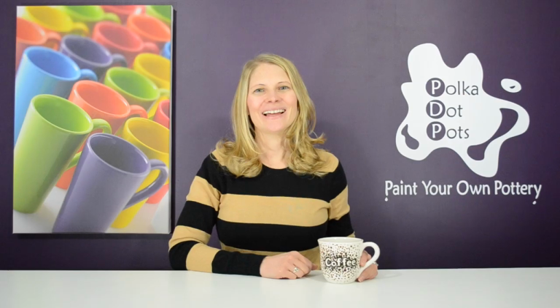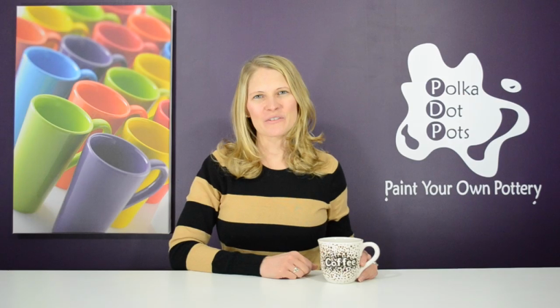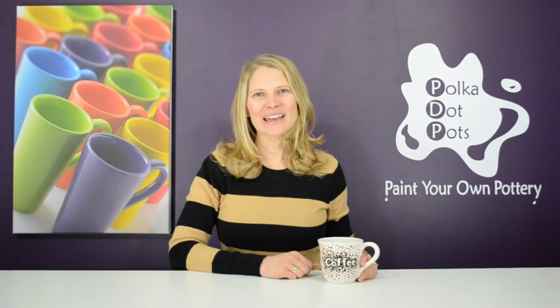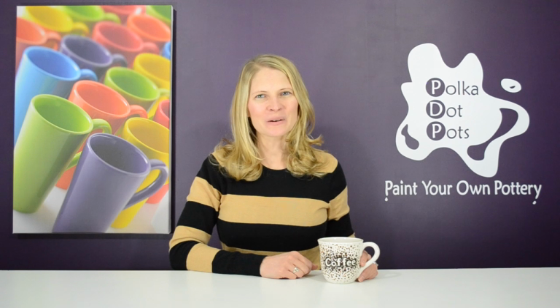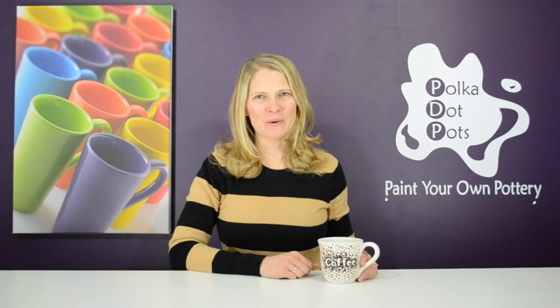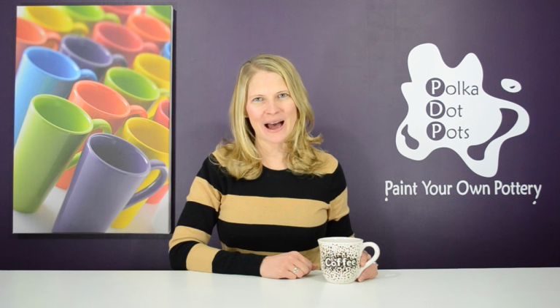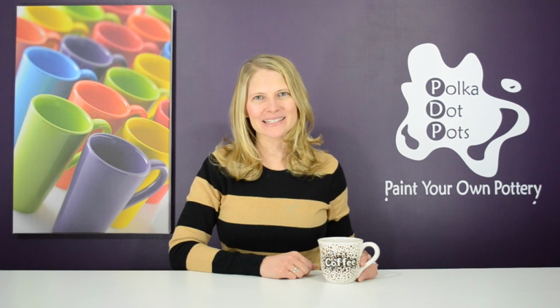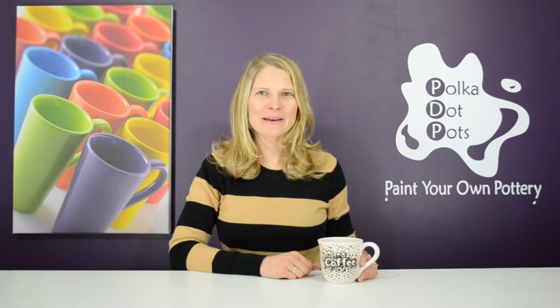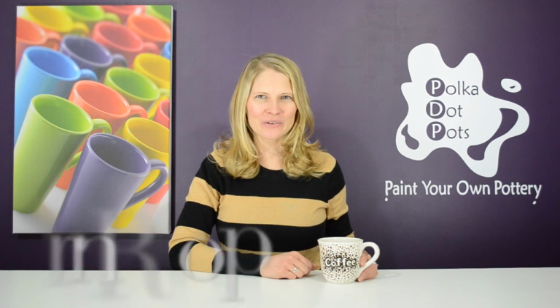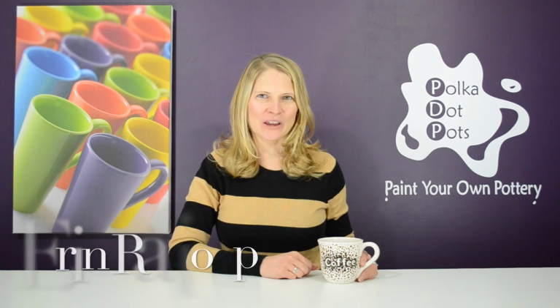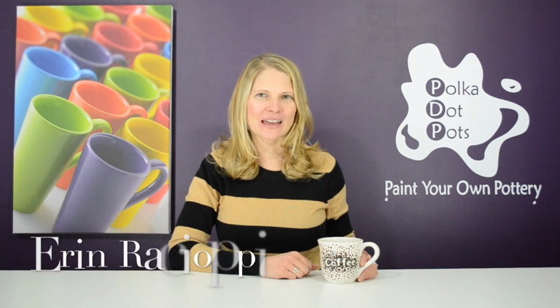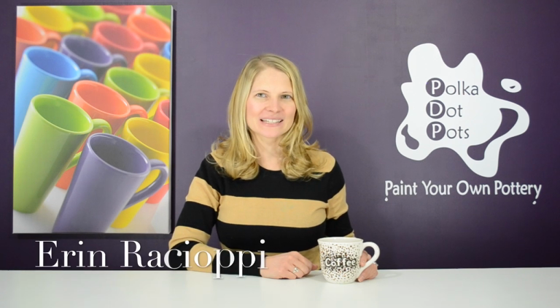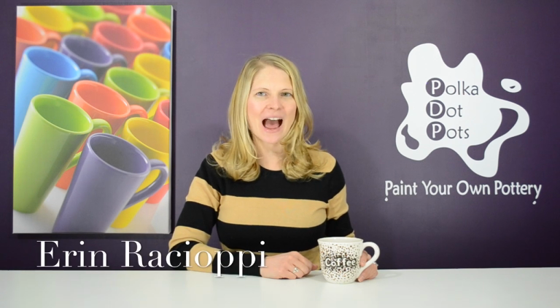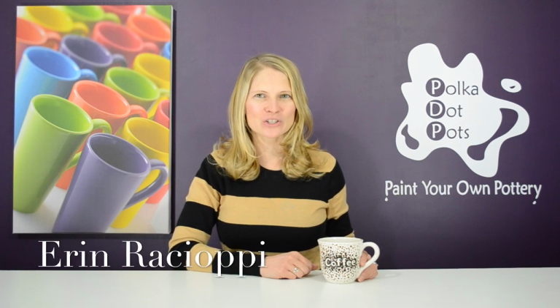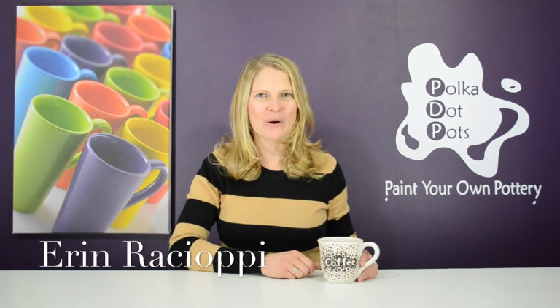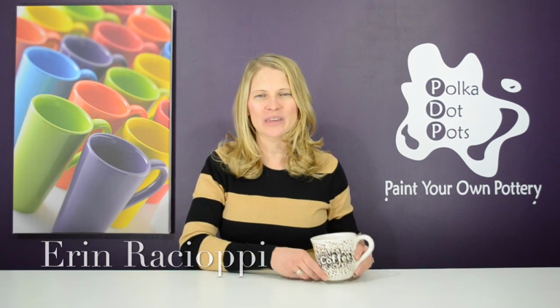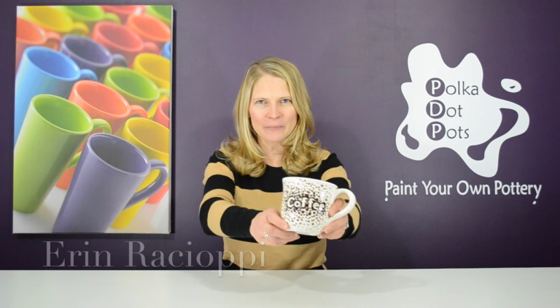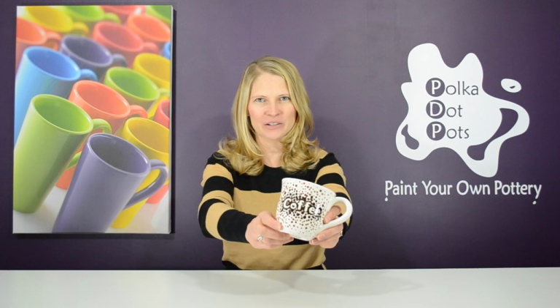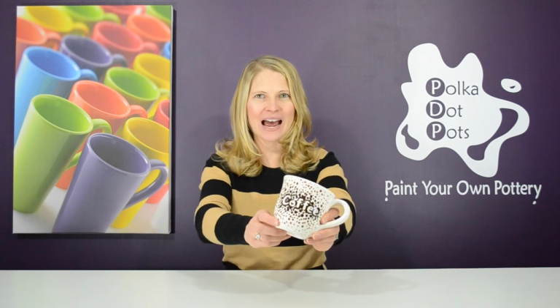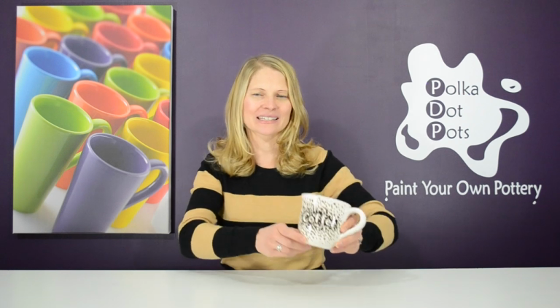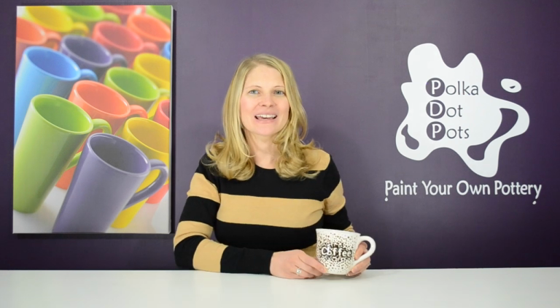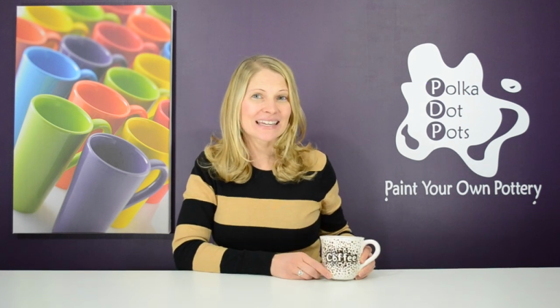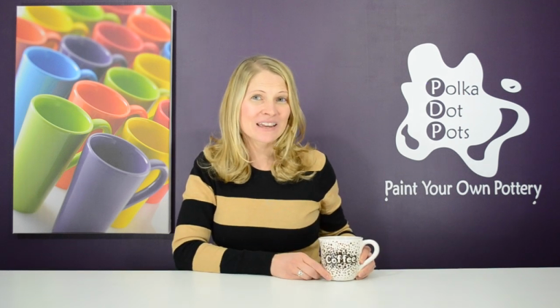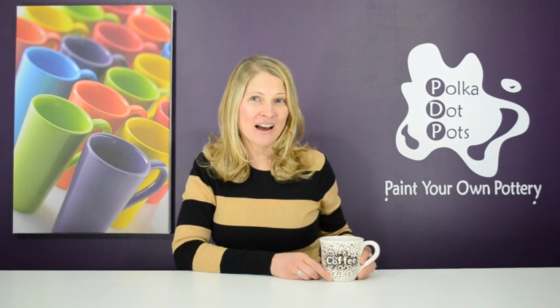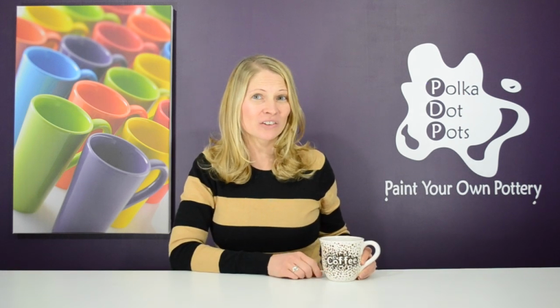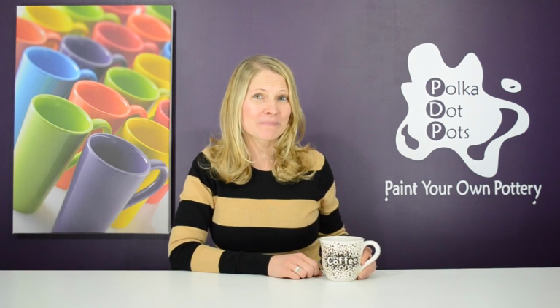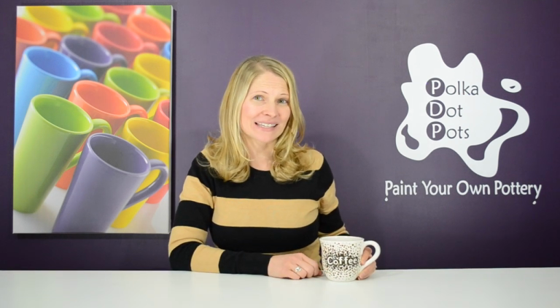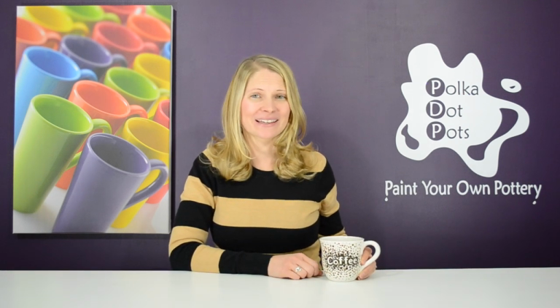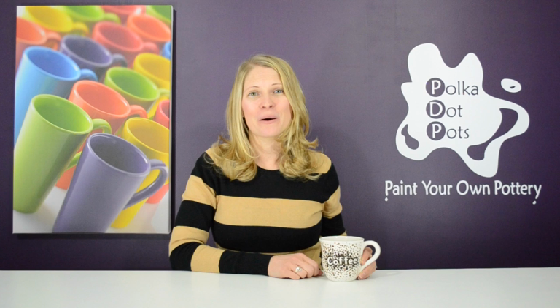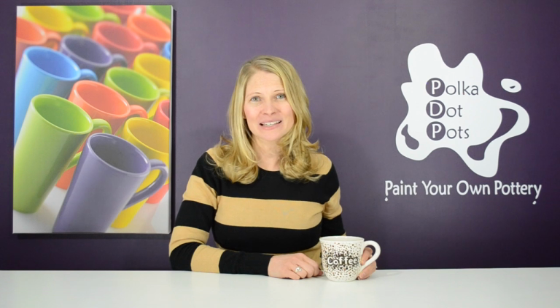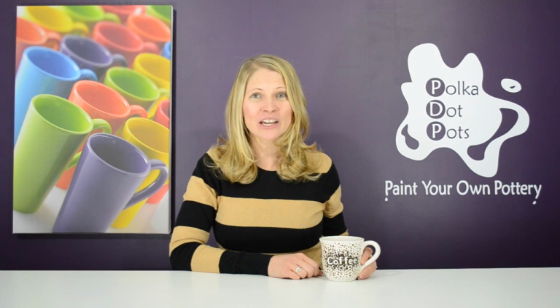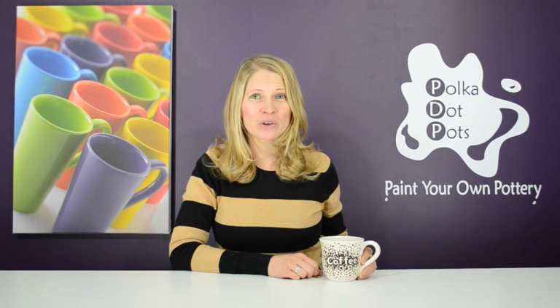Hello everybody and welcome to Polka Dot Pots. I'm Erin Raciopi and today I'm going to show you how to do the ombre effect with dots. It's easy, fun, and it looks amazing. Plus I'll tell you how you can win this mug.